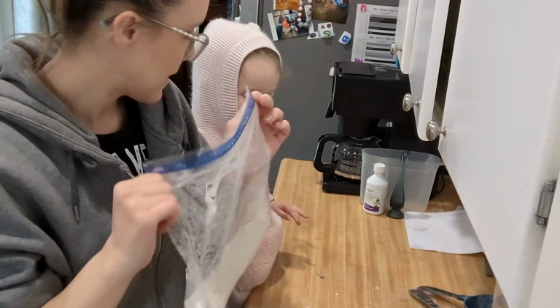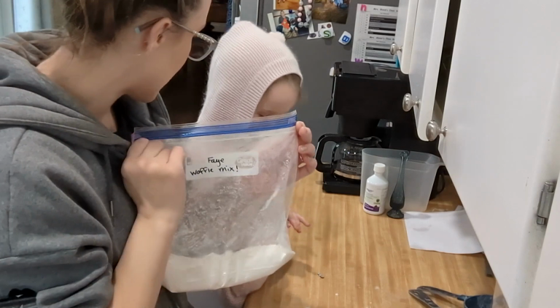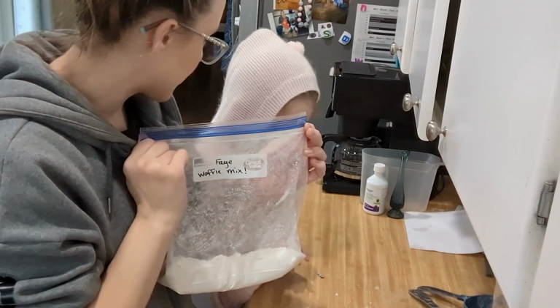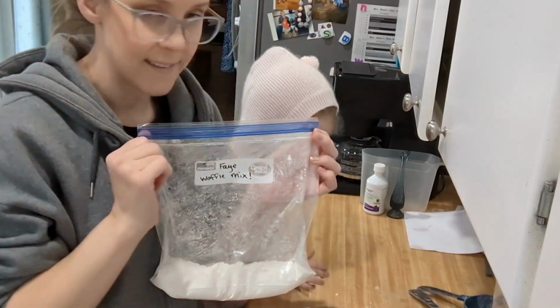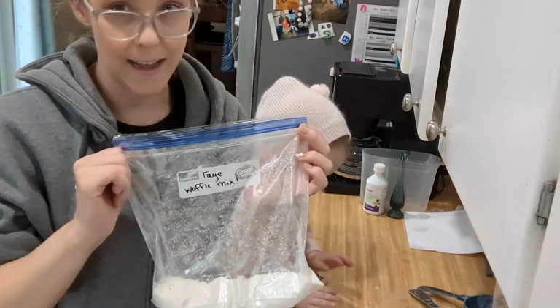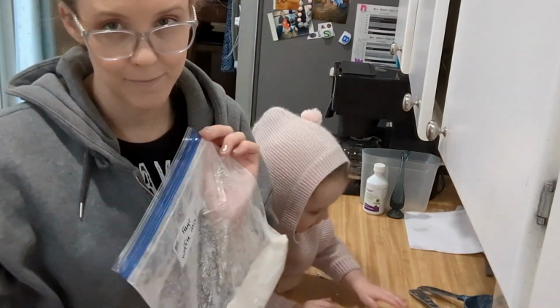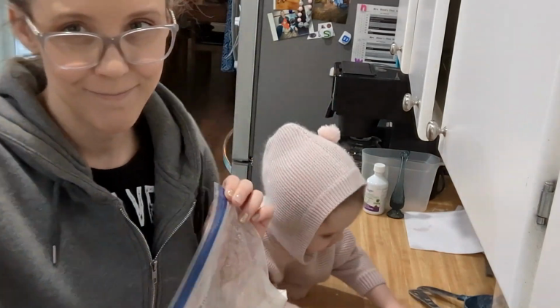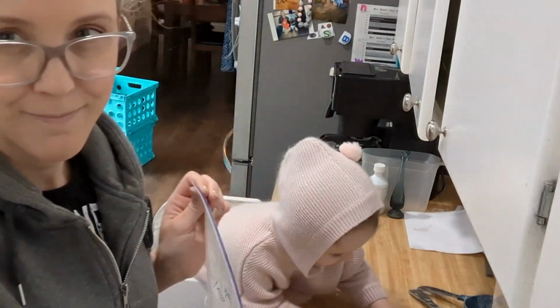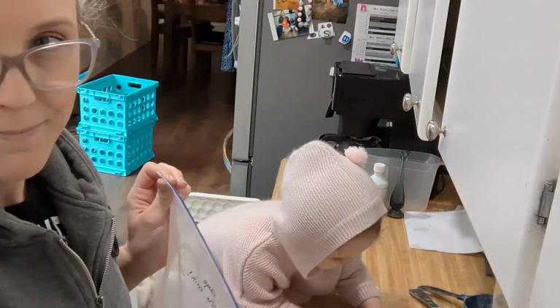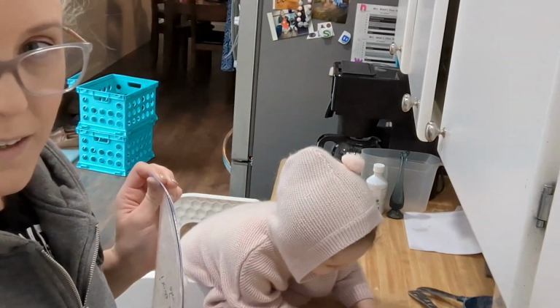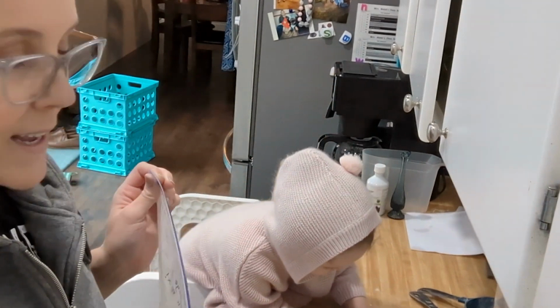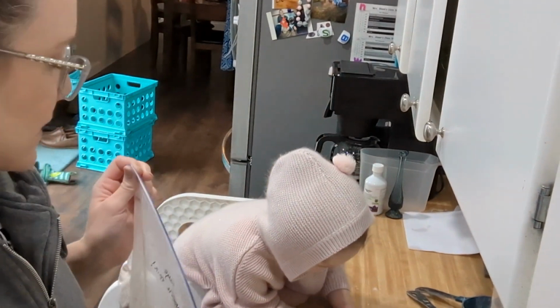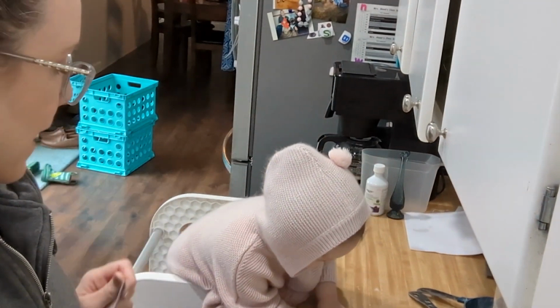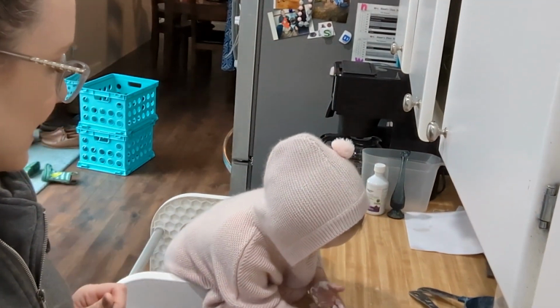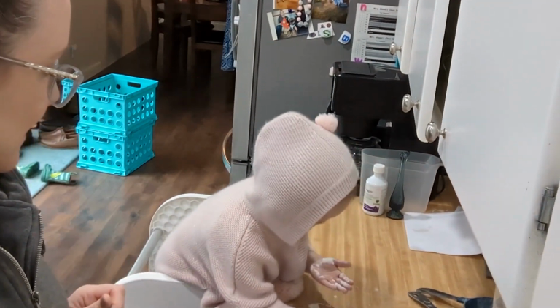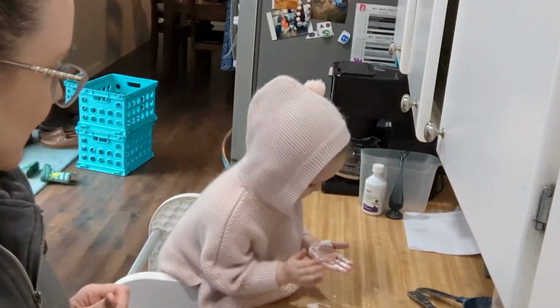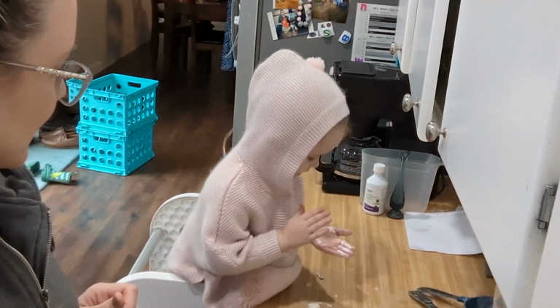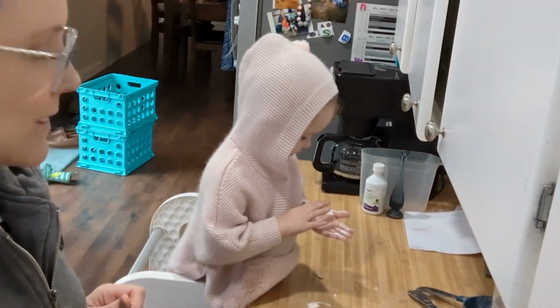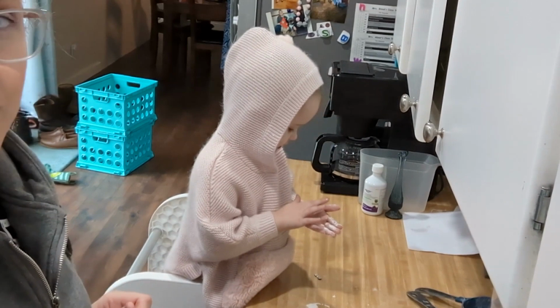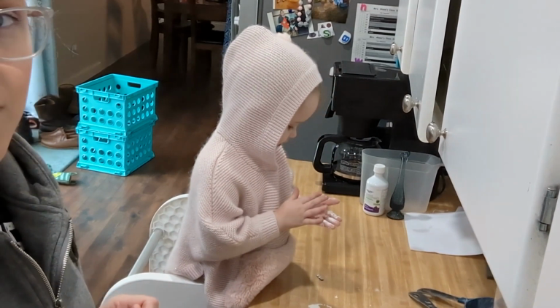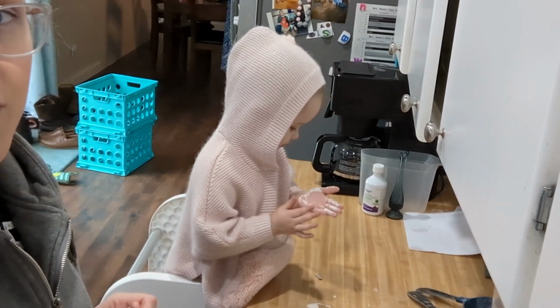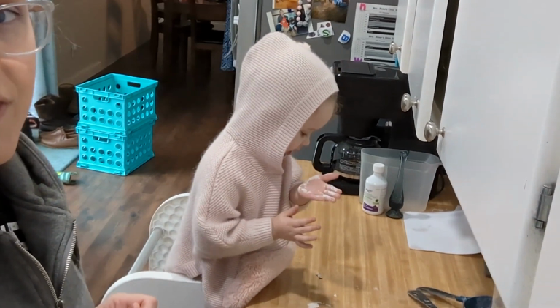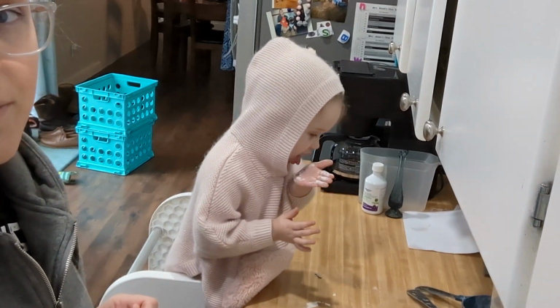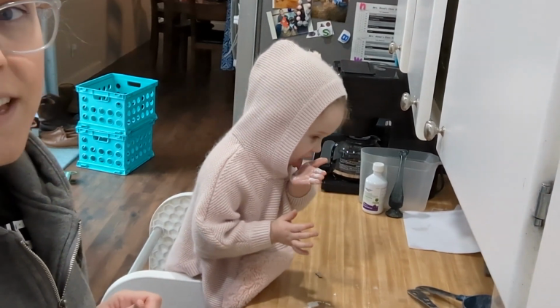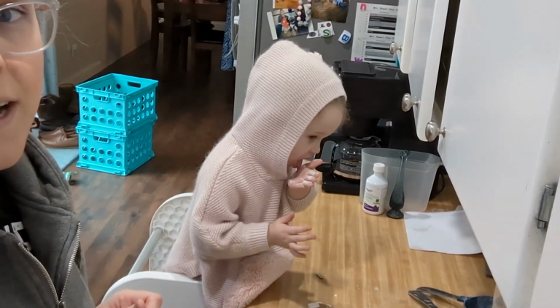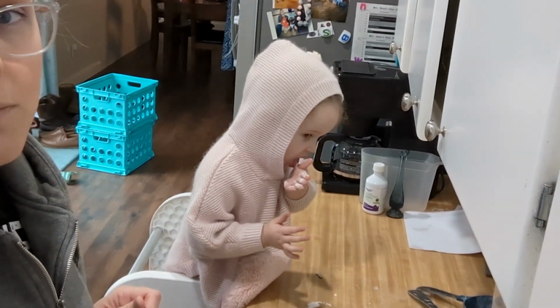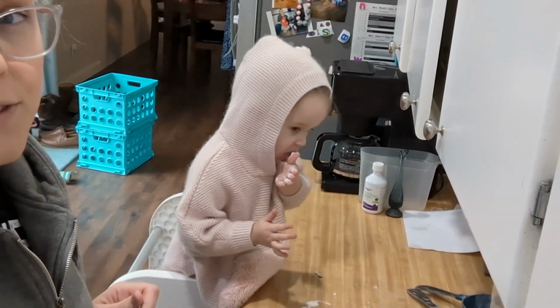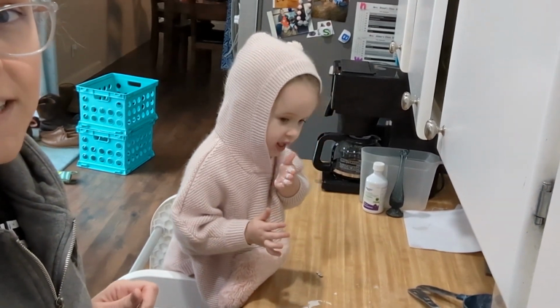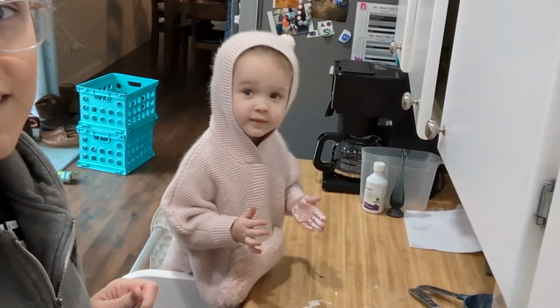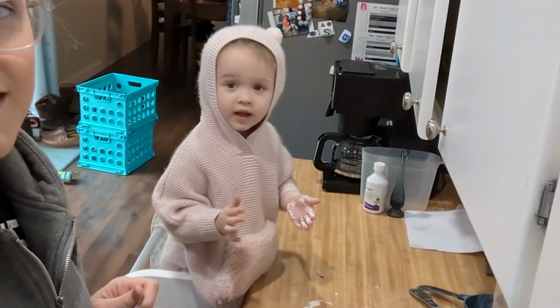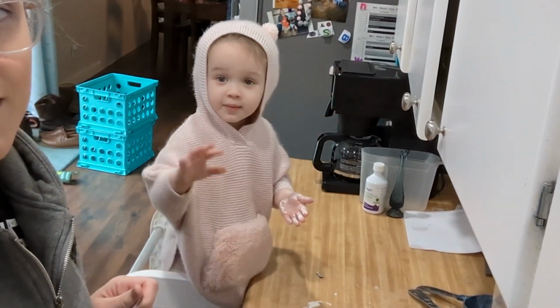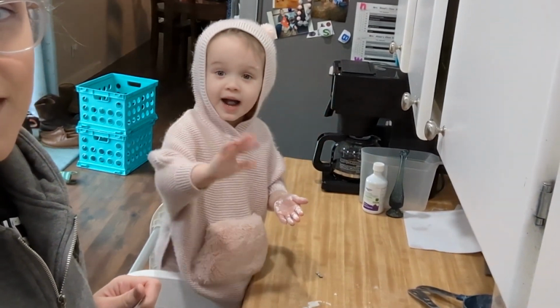Faye, can you say goodbye? Bye. Are you going to look at the camera and say goodbye to all my students? Goodbye. Bye.